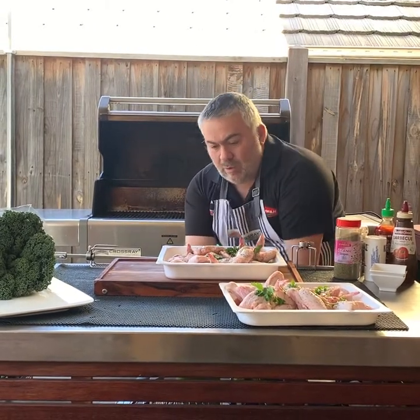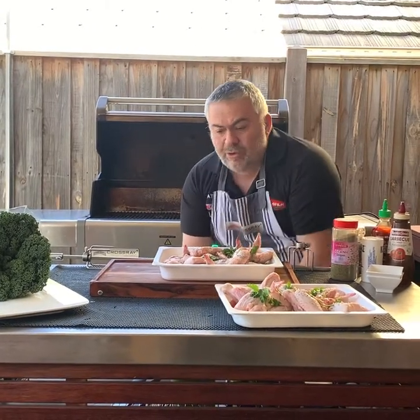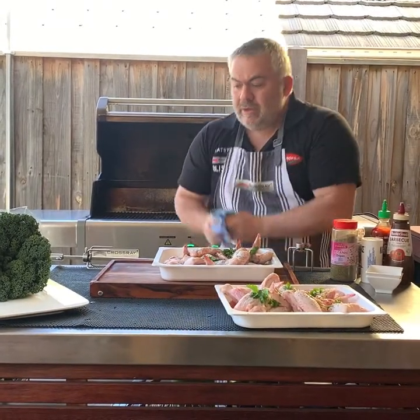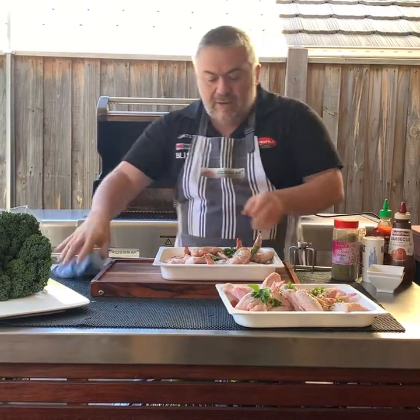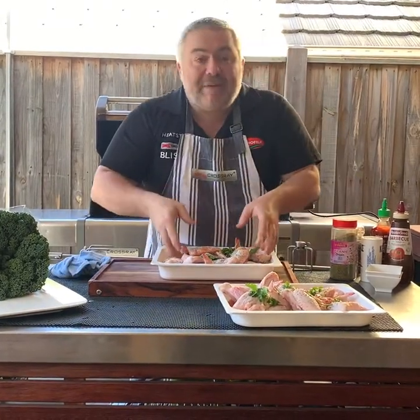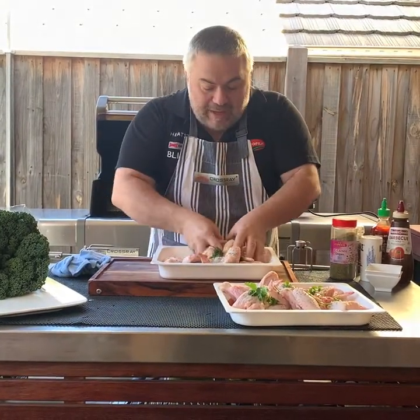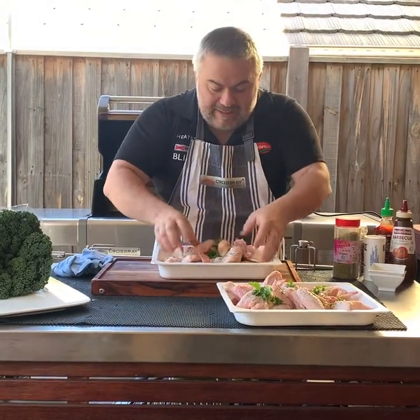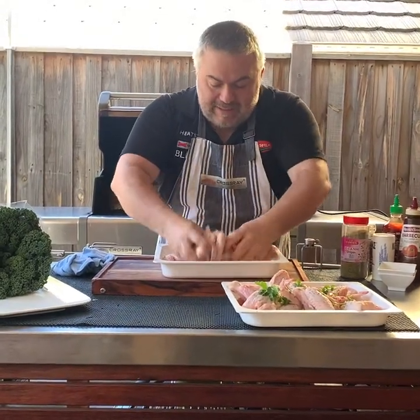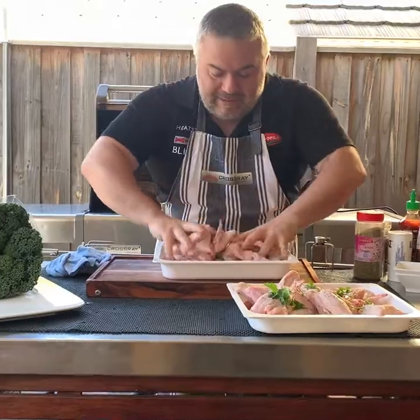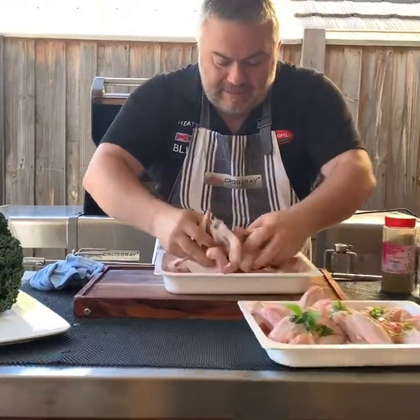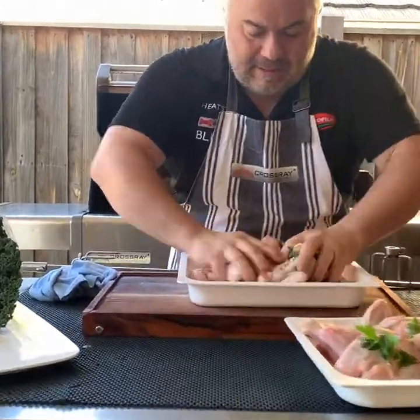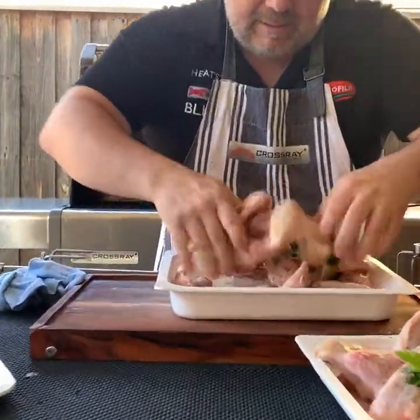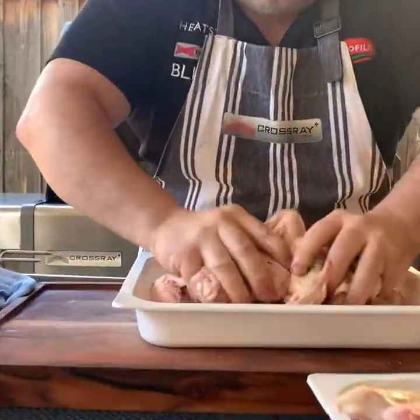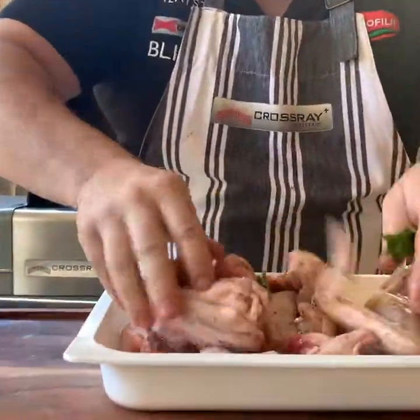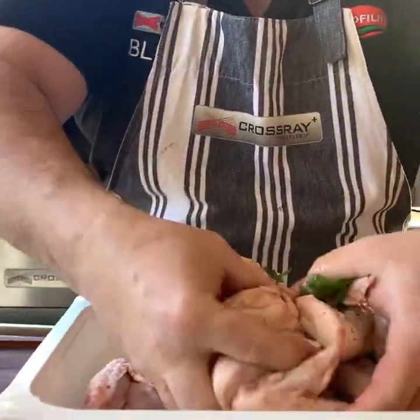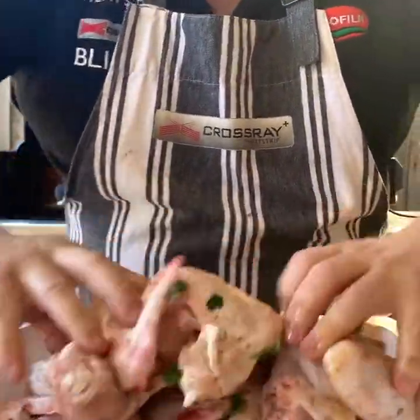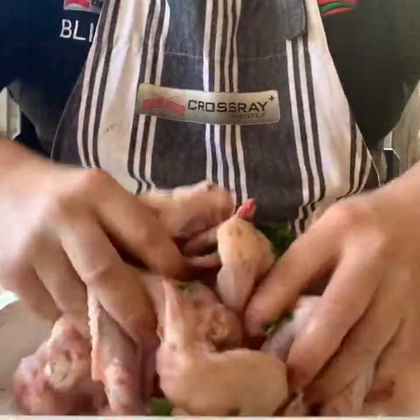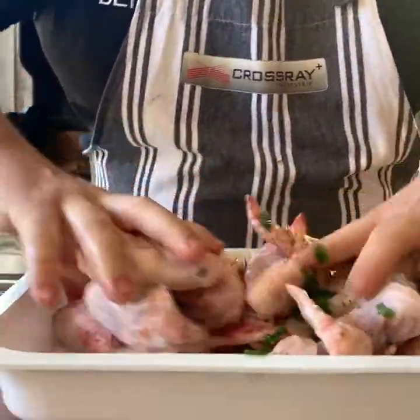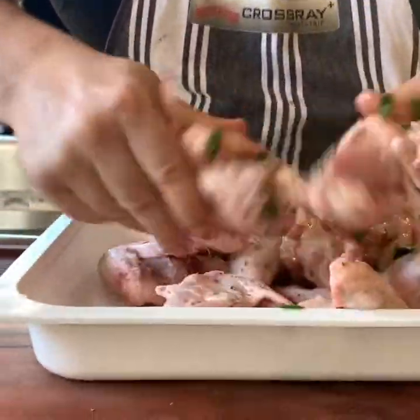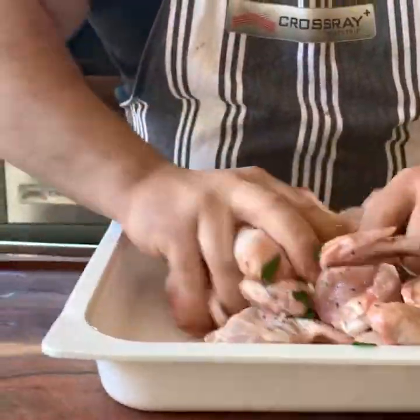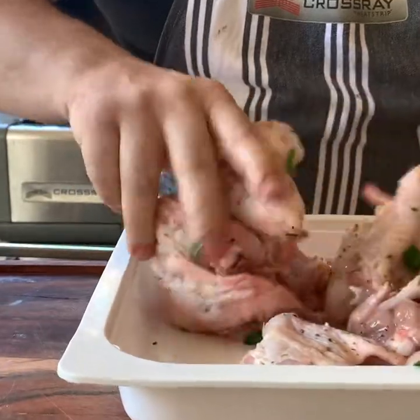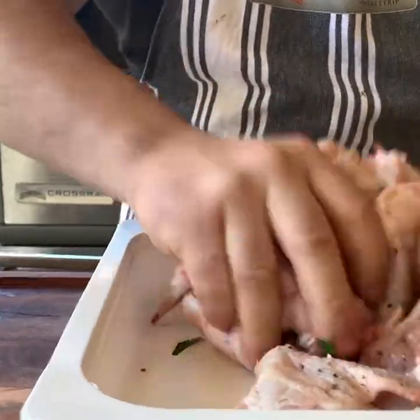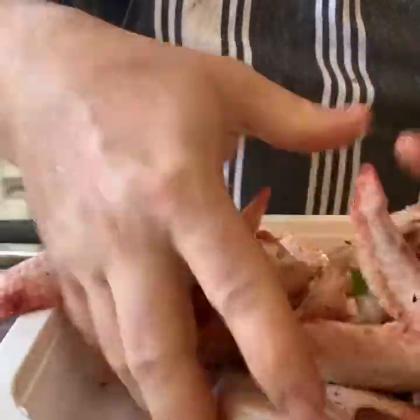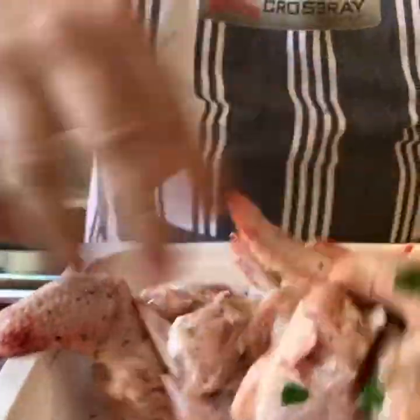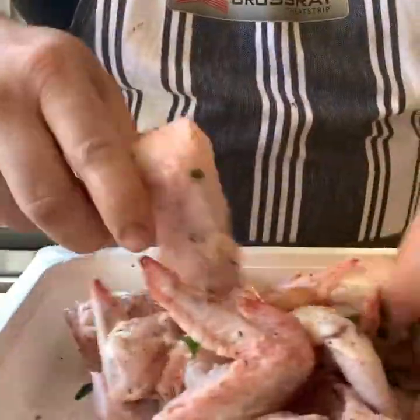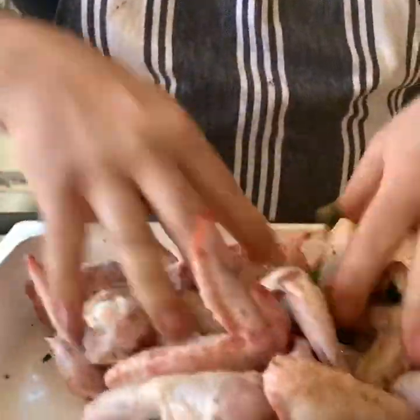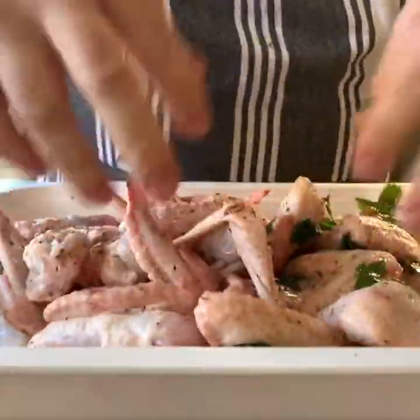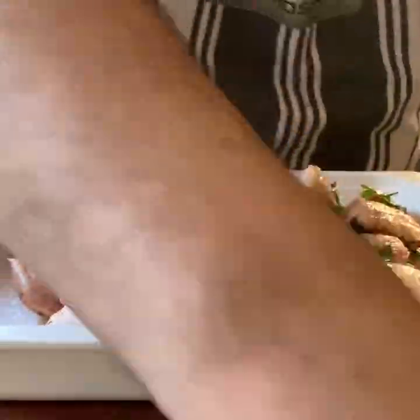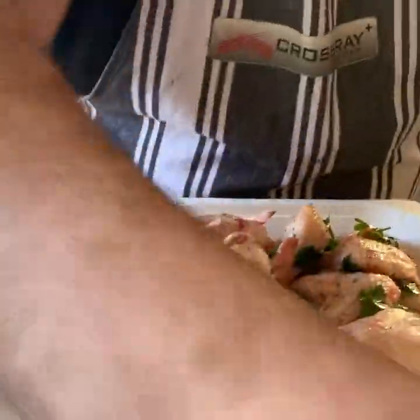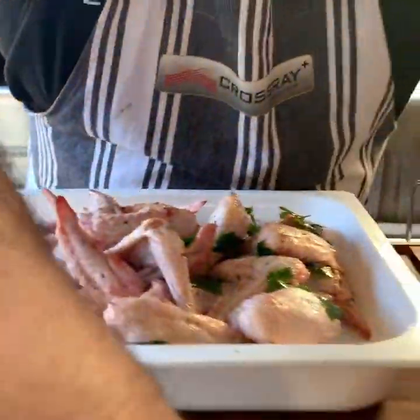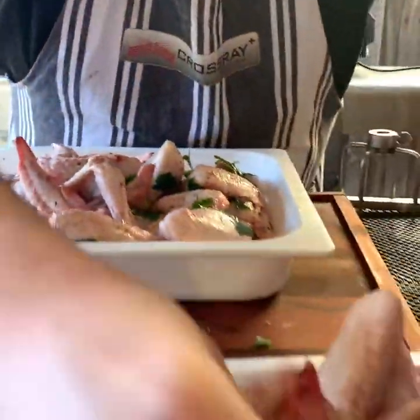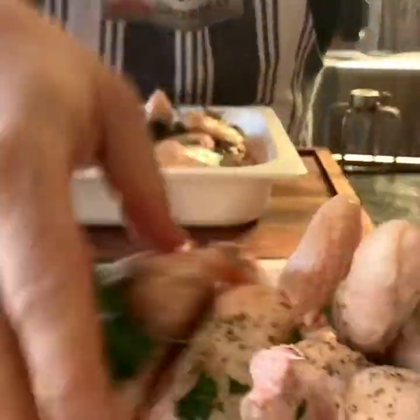What we'll do now is mix everything with our hands, just like this — mixing thoroughly so the salt and pepper can go all over the chicken.